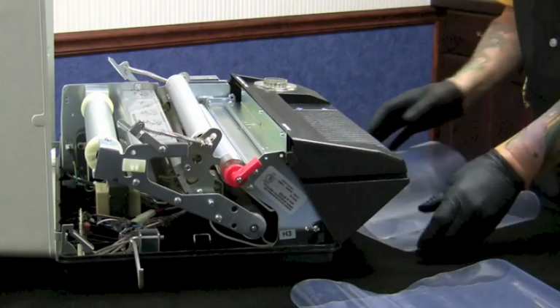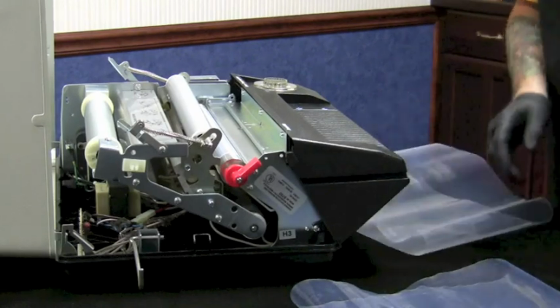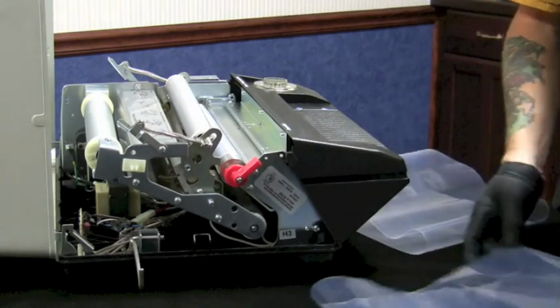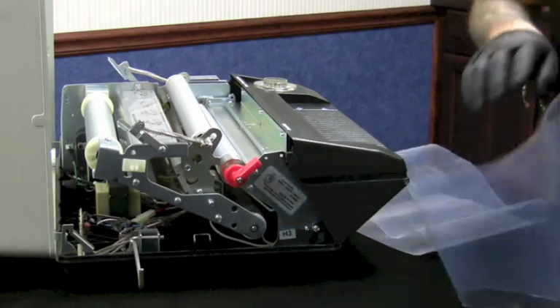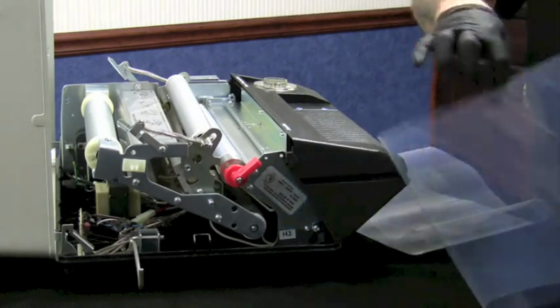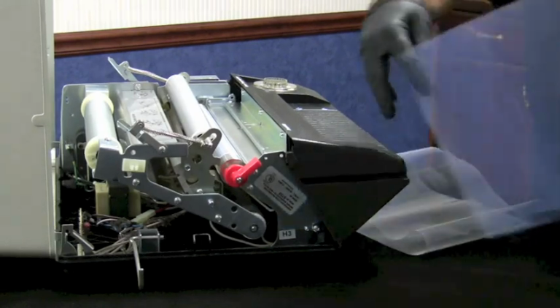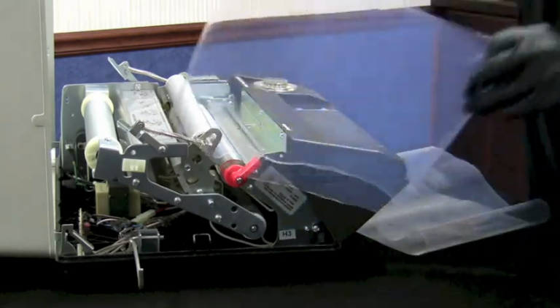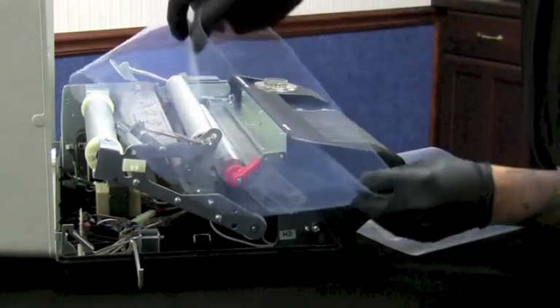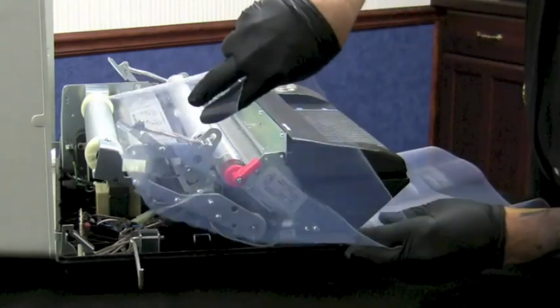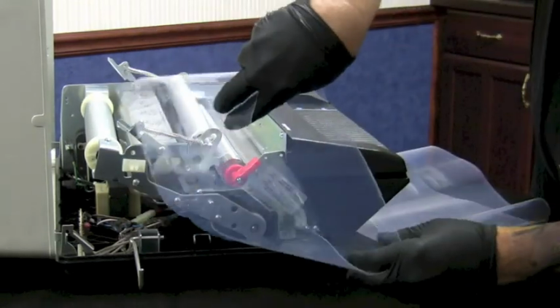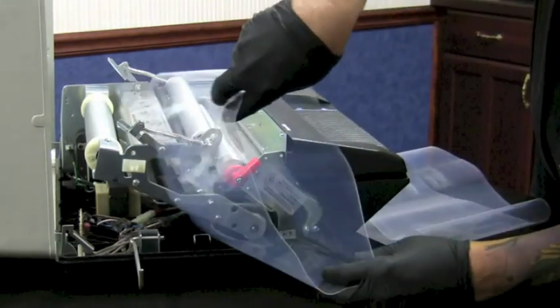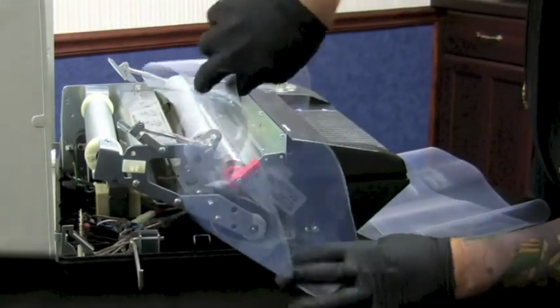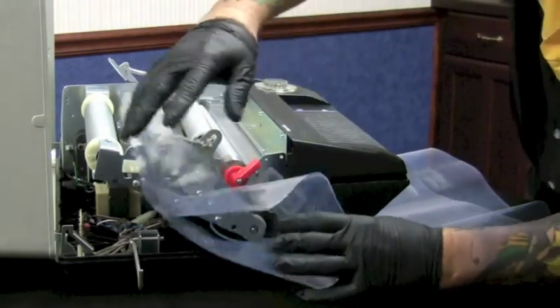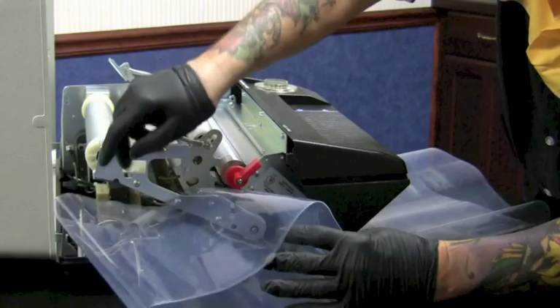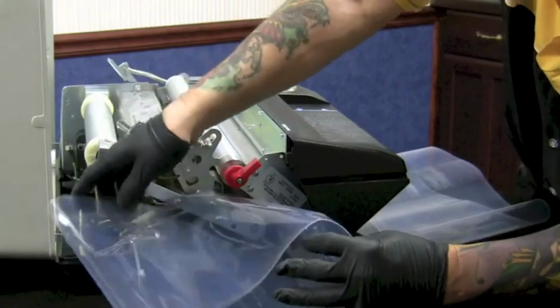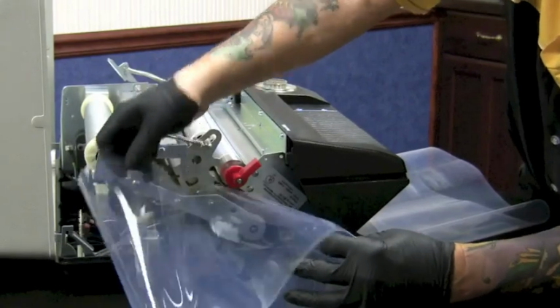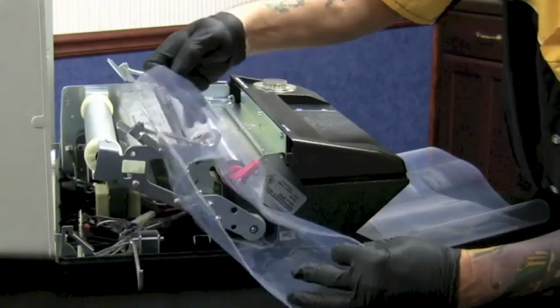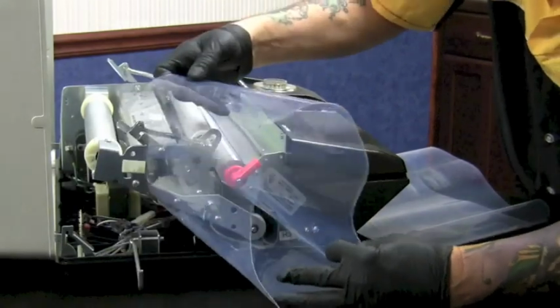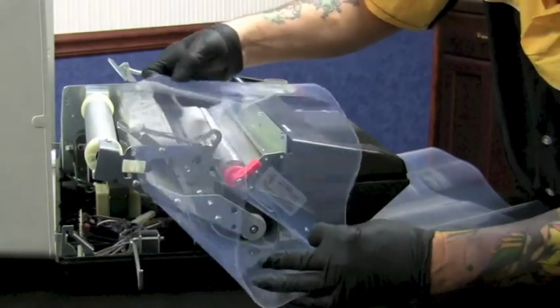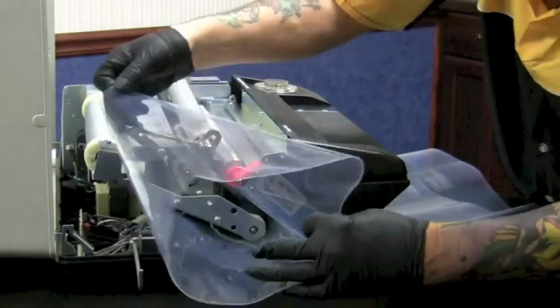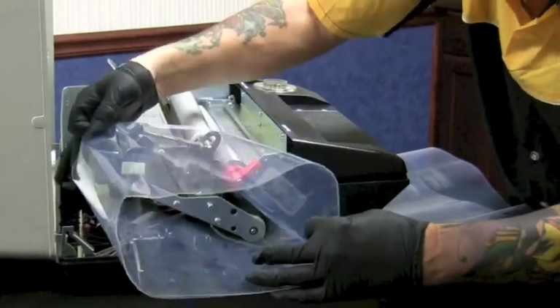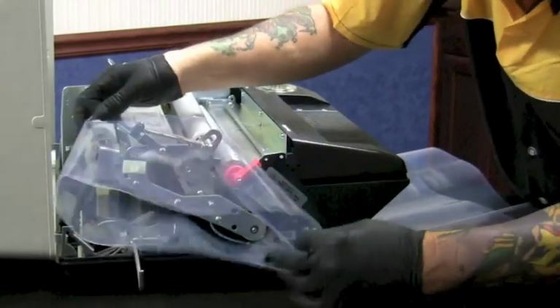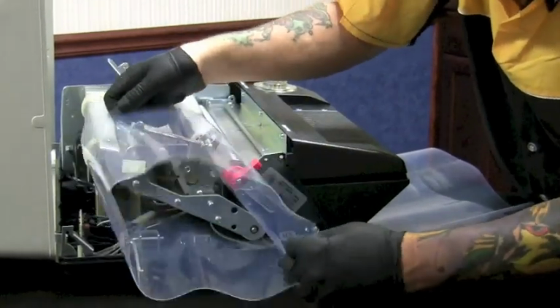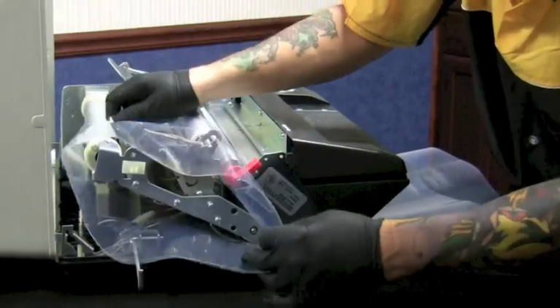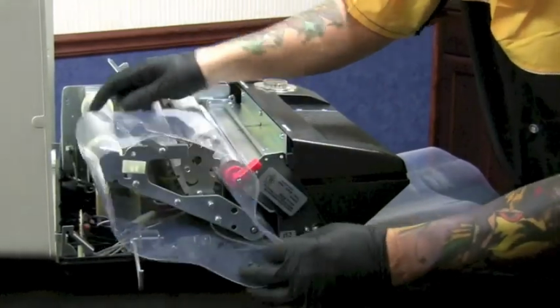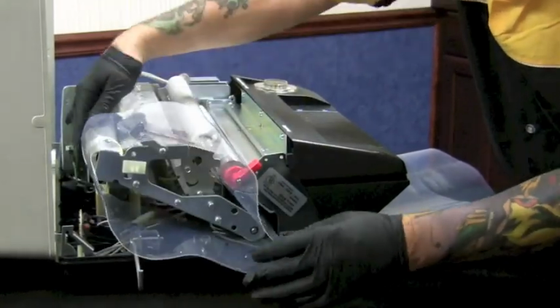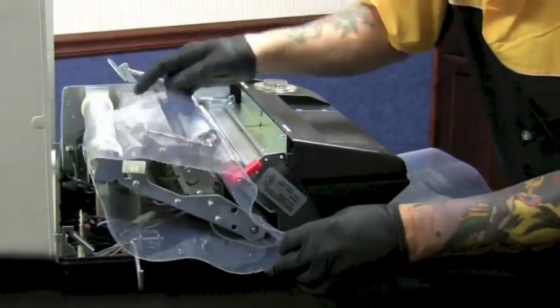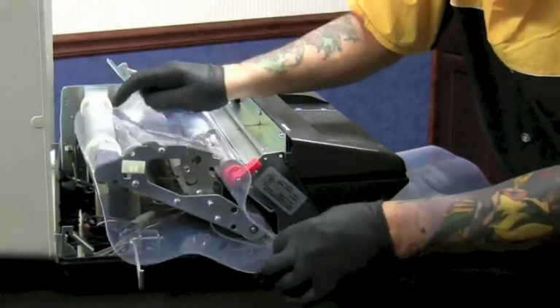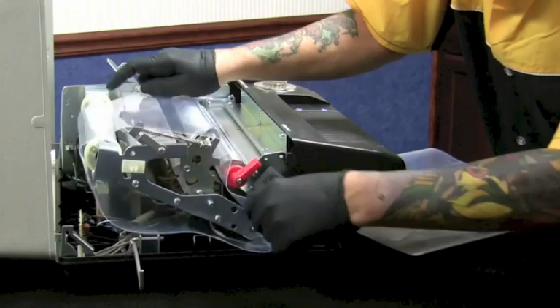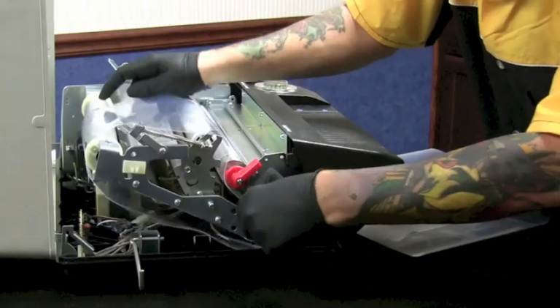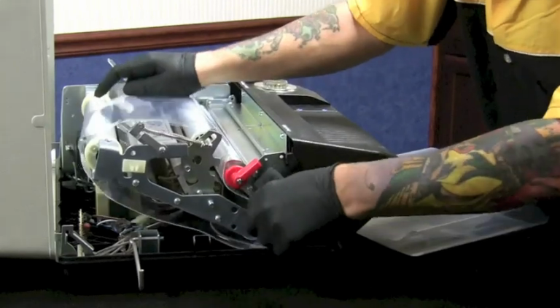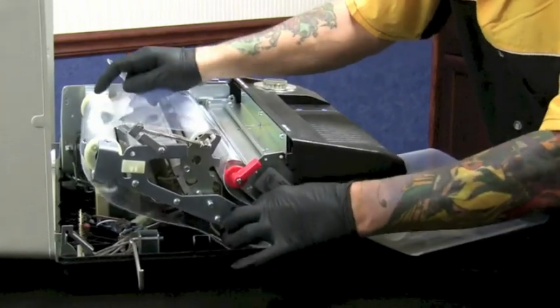You take your new belt, place it on over the bottom roller, around the two top rollers and over your tracking roller in the back, which is the largest roller.